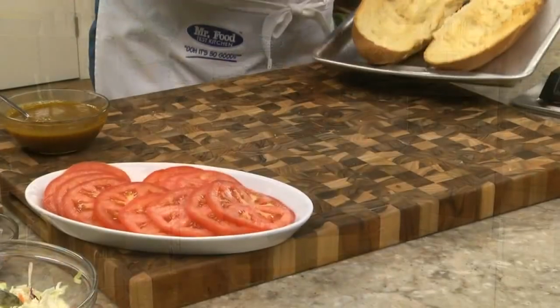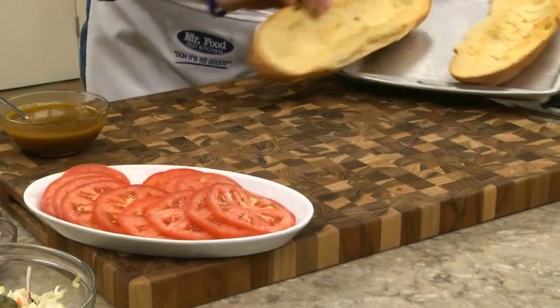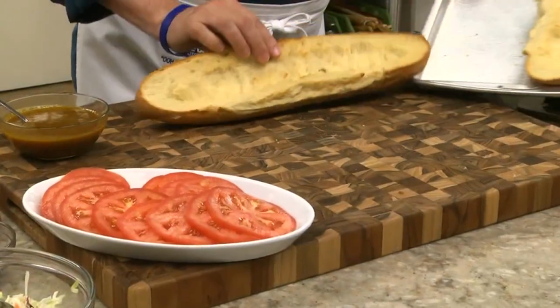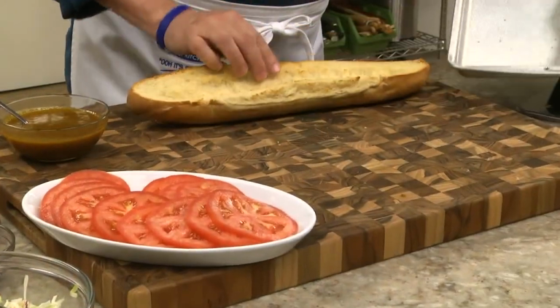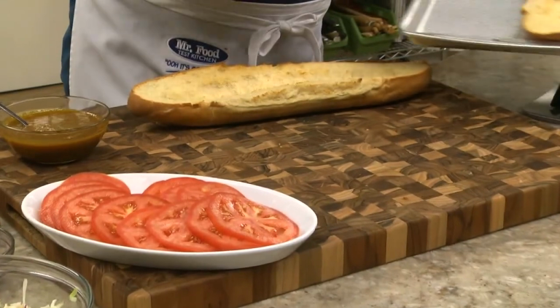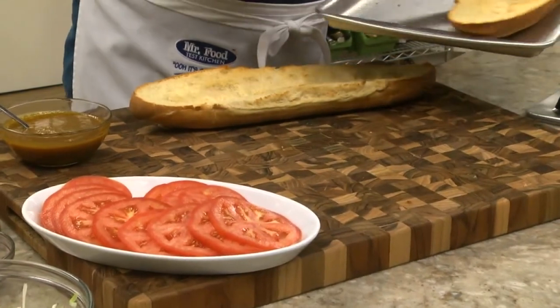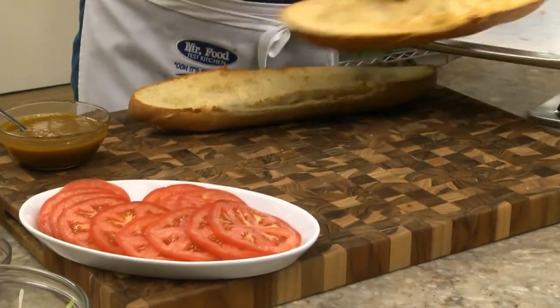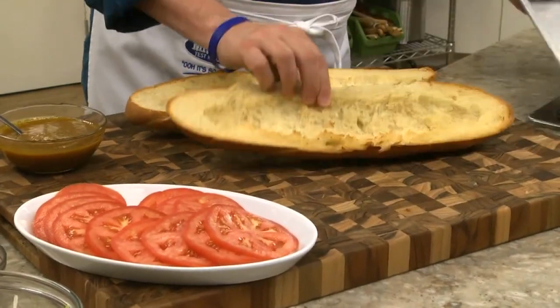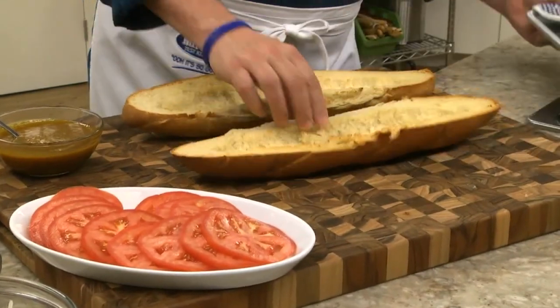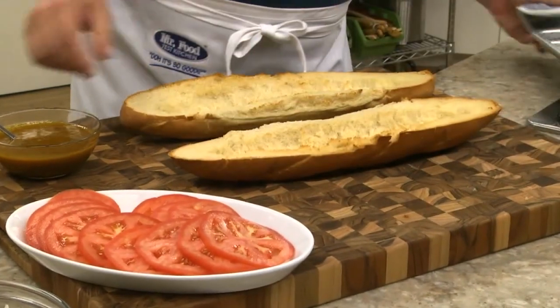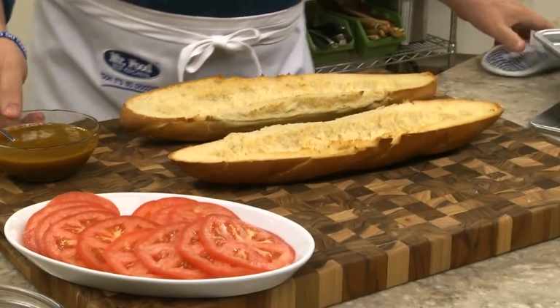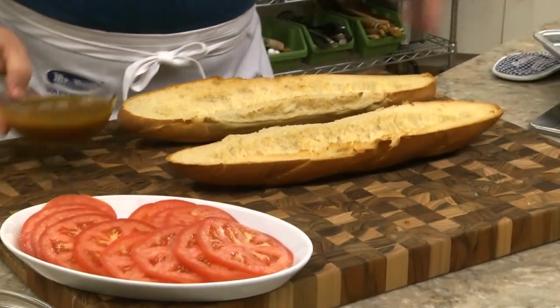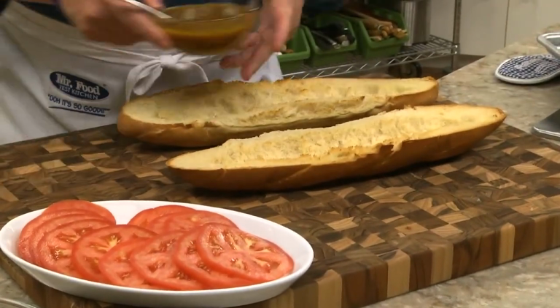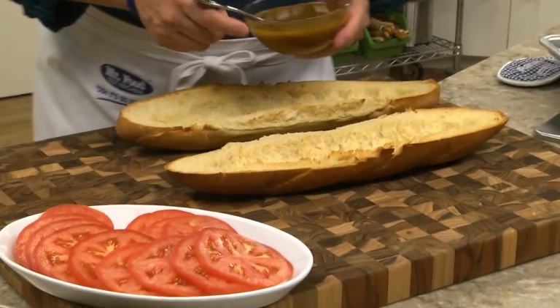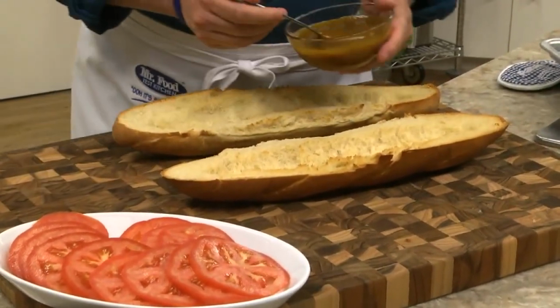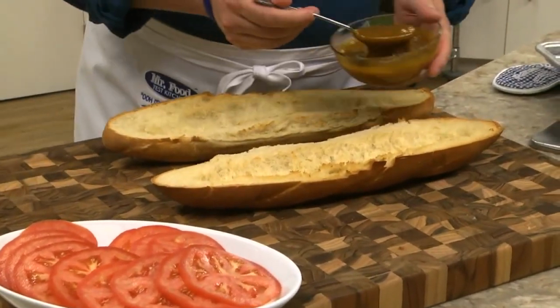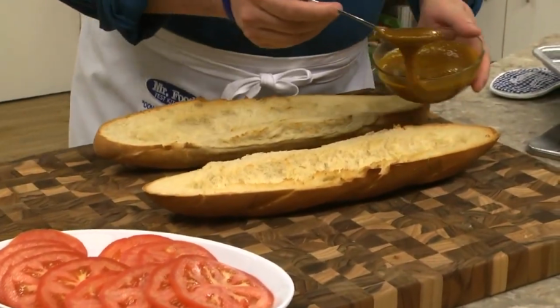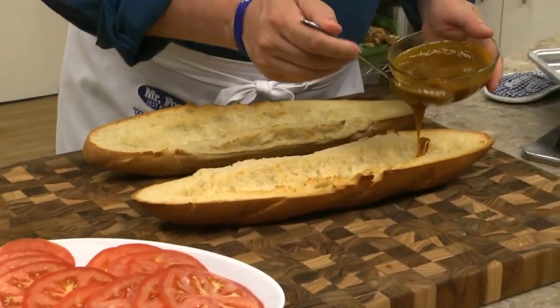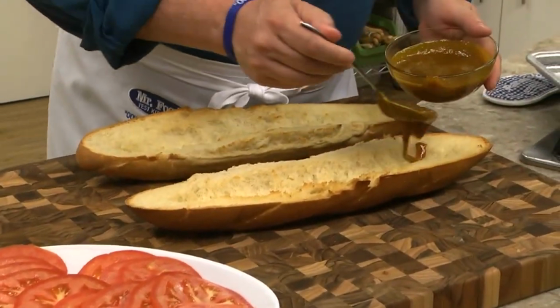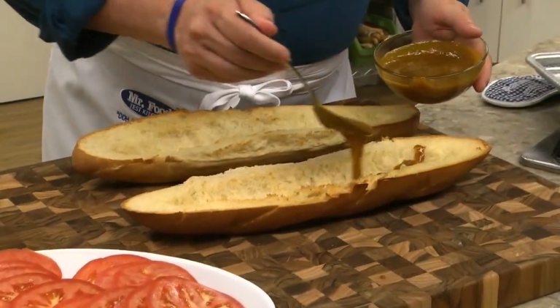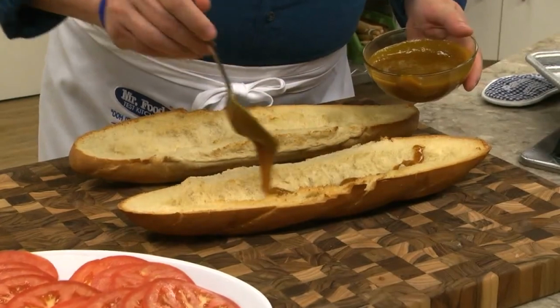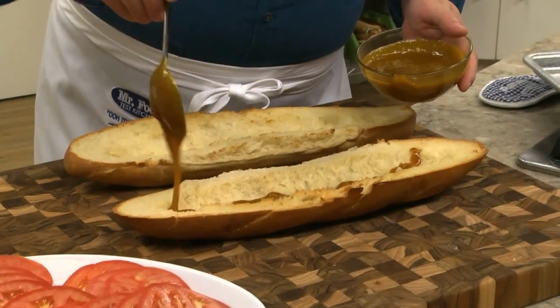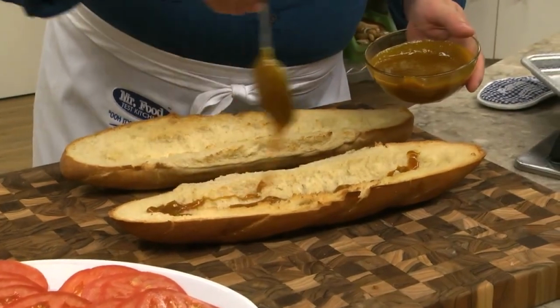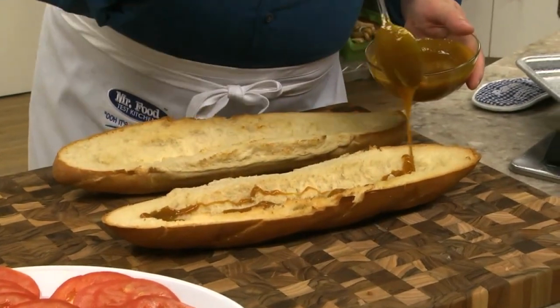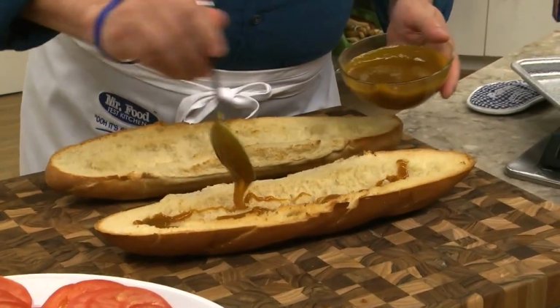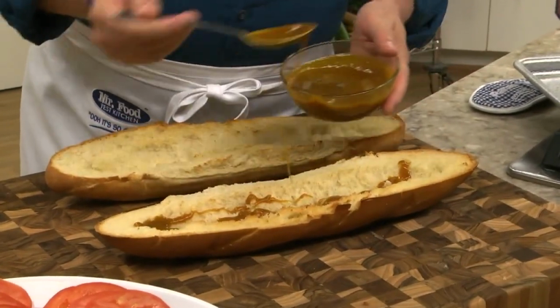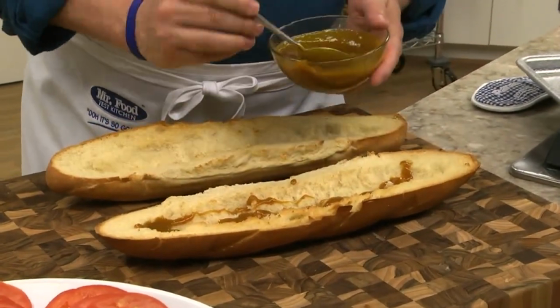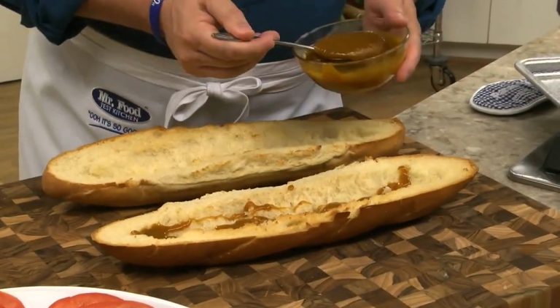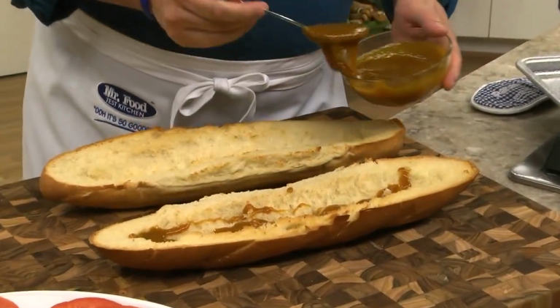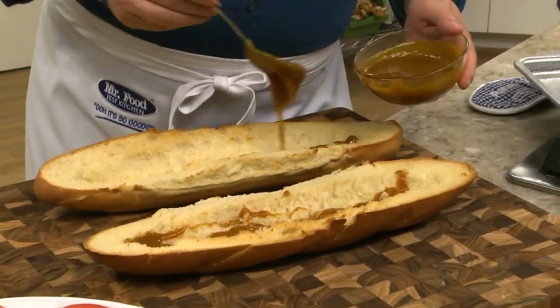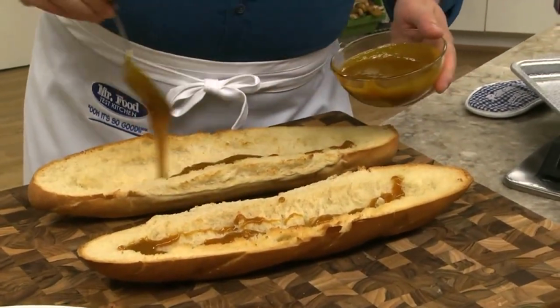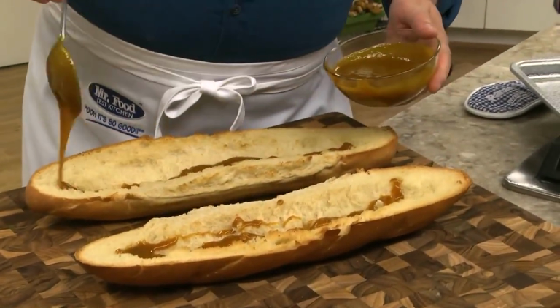I cut a loaf of Italian bread in half and removed the insides and toasted it. Now, we slather on a mixture we made by combining some mustard with a bit of brown sugar.